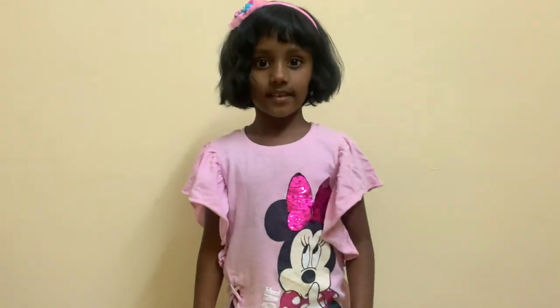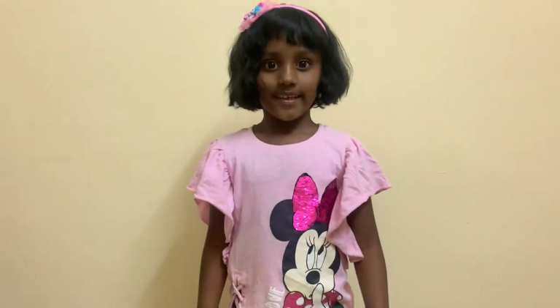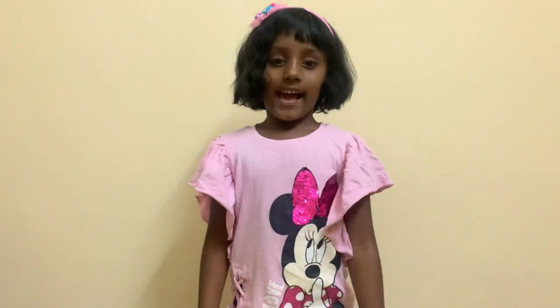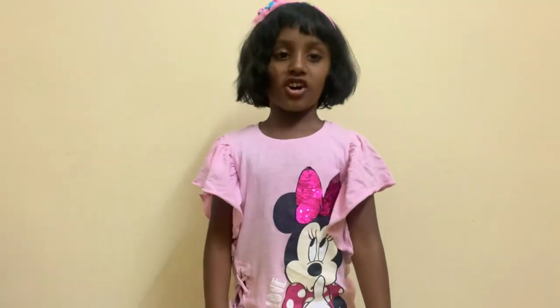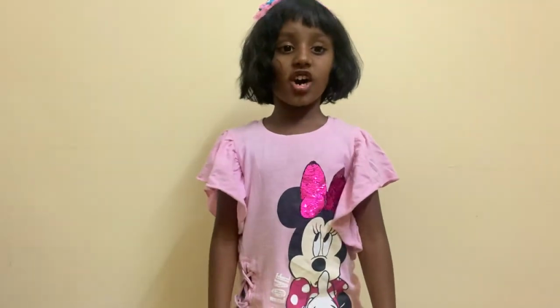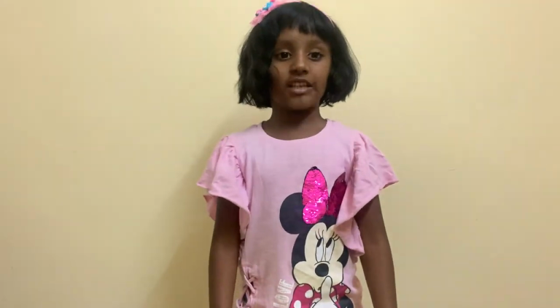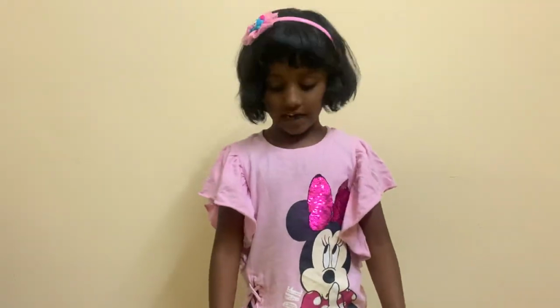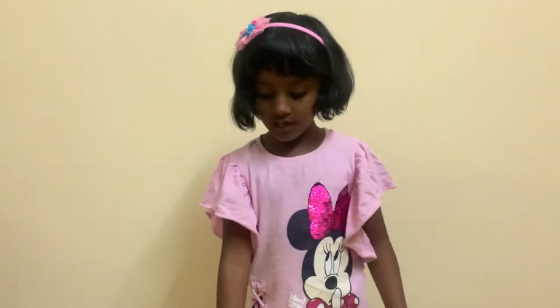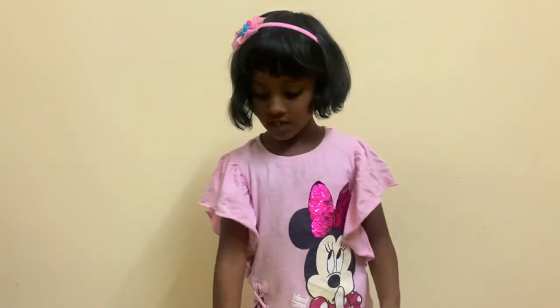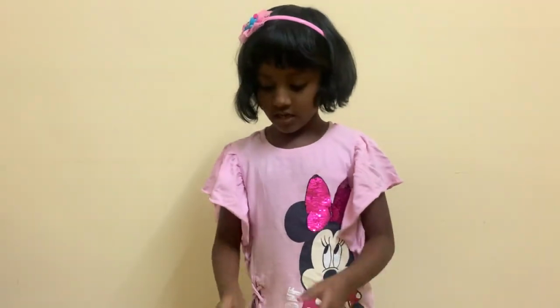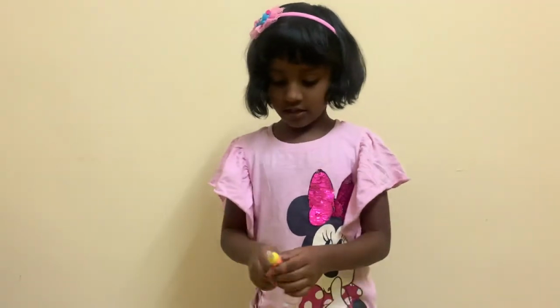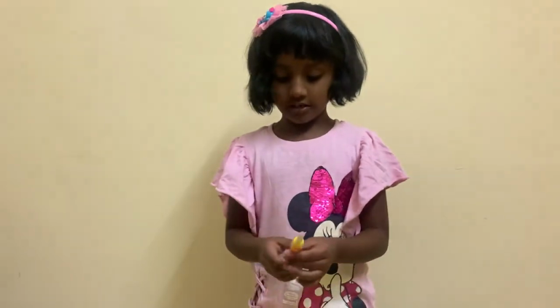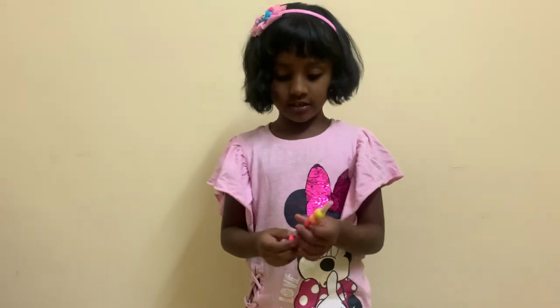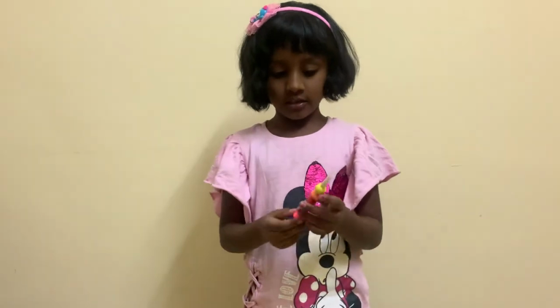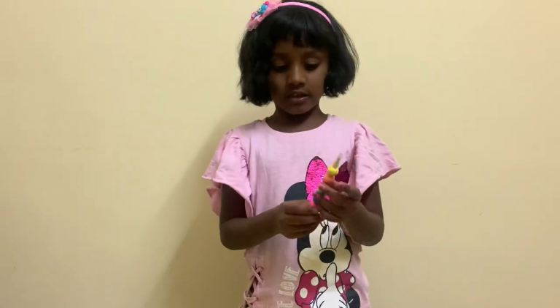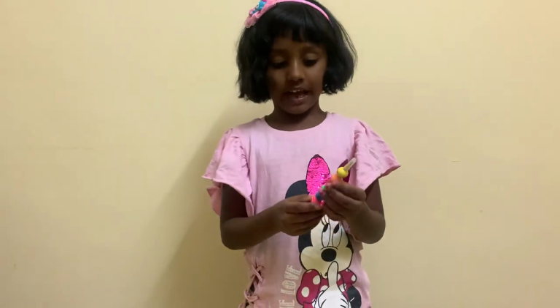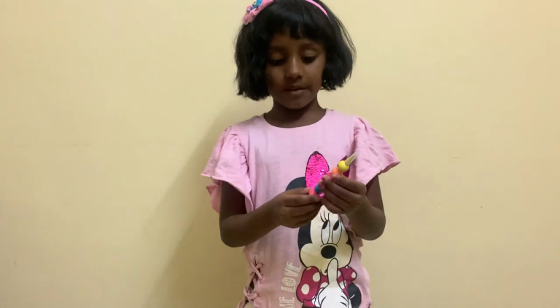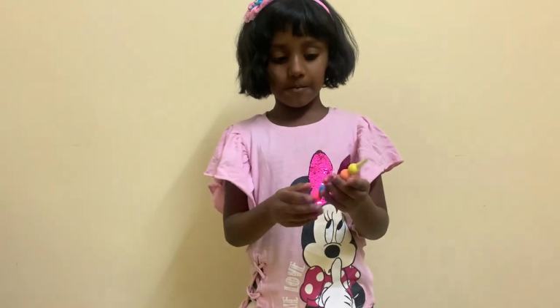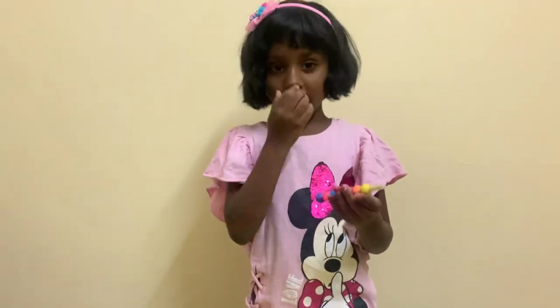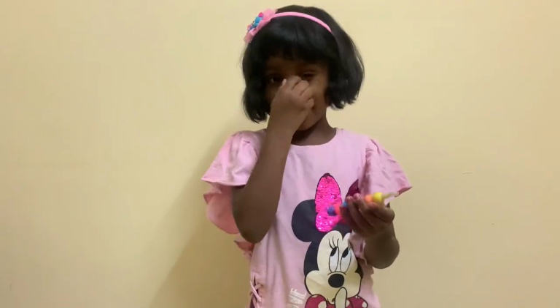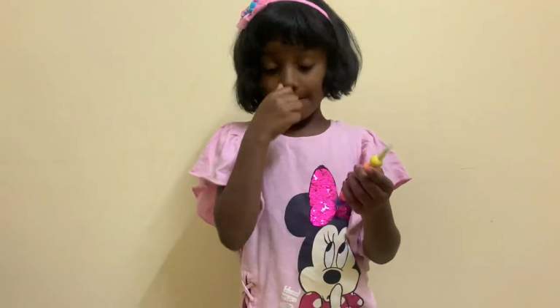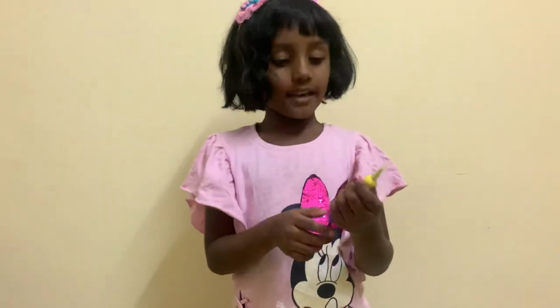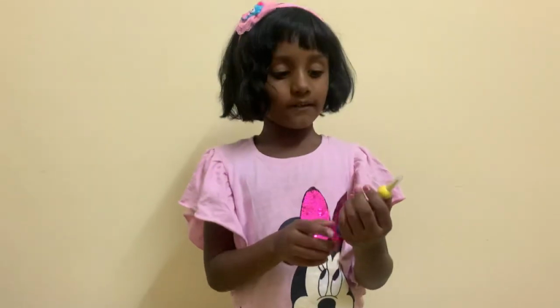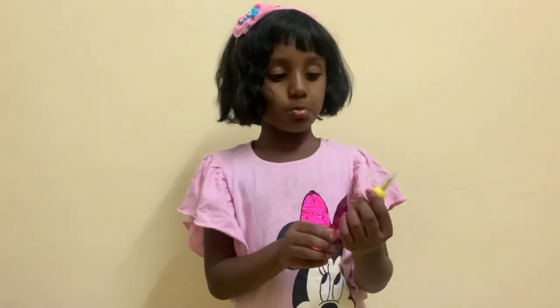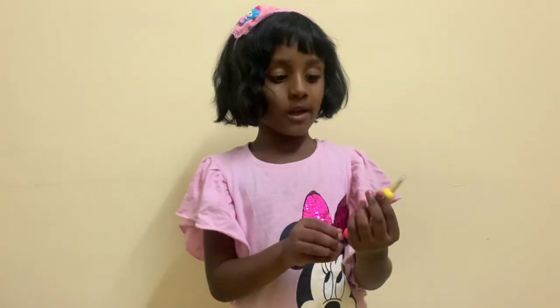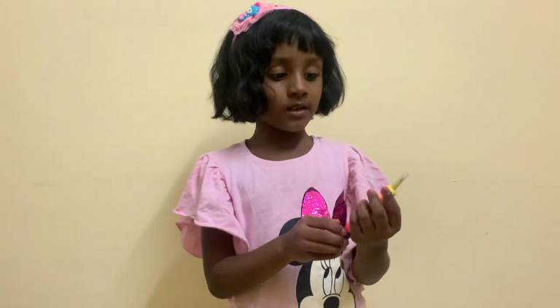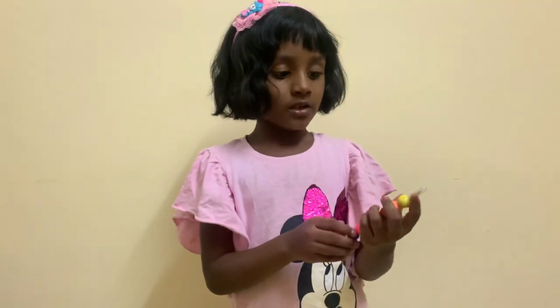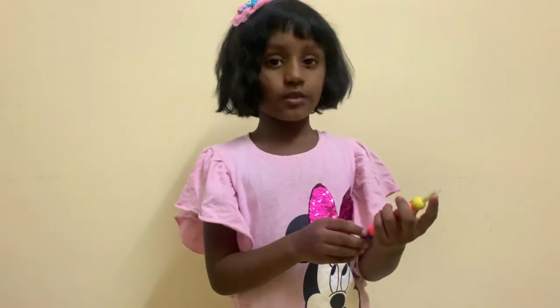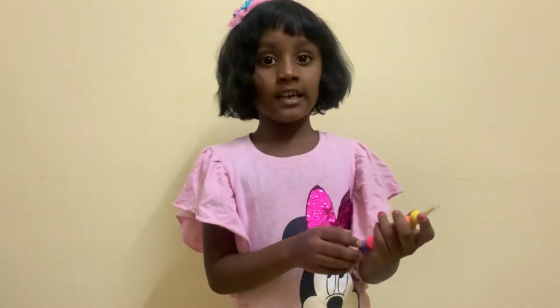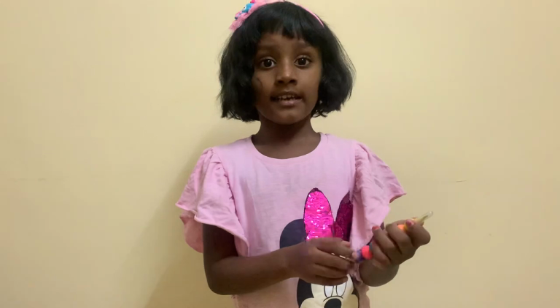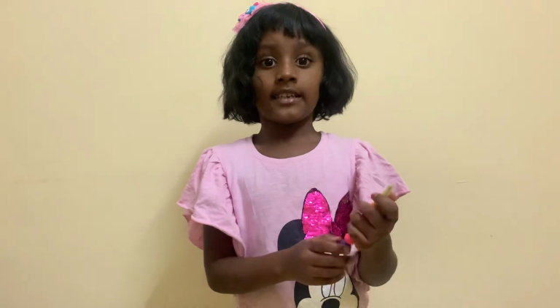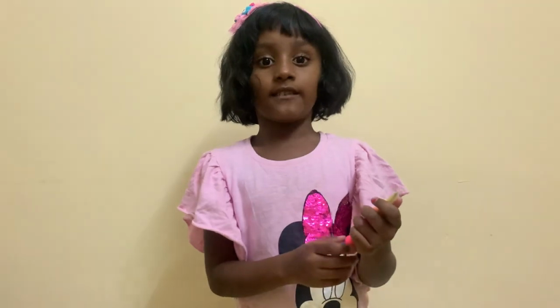Hello everyone. This is the caterpillar pen that we bought today evening.